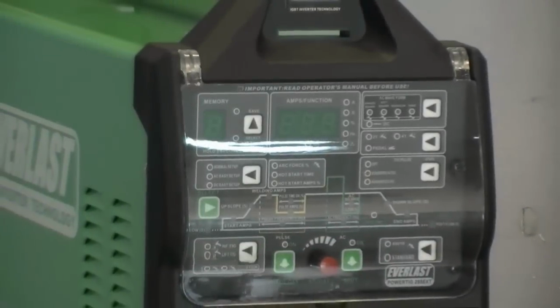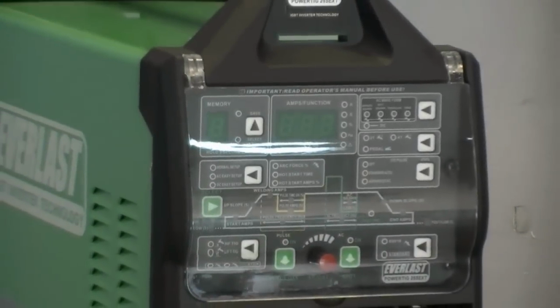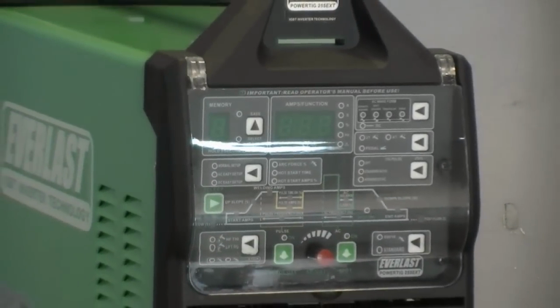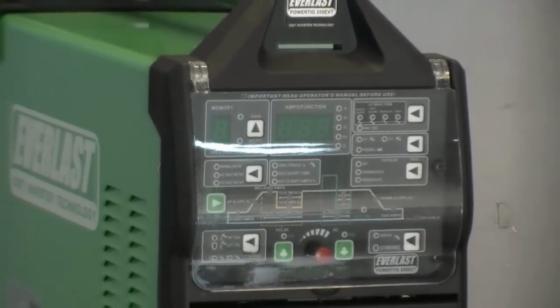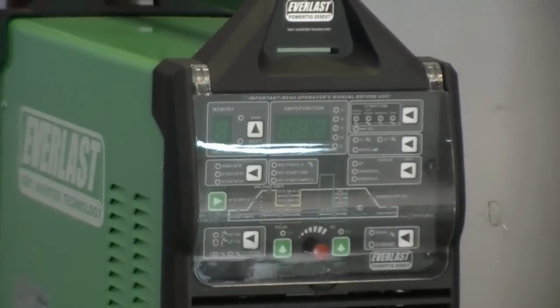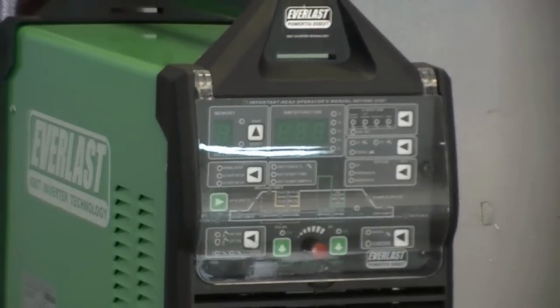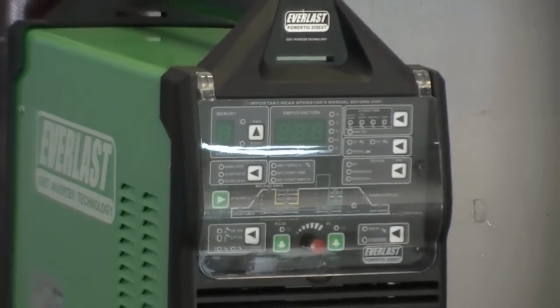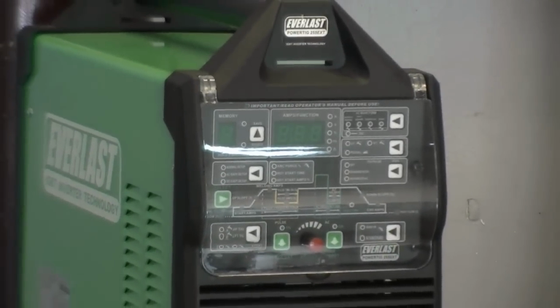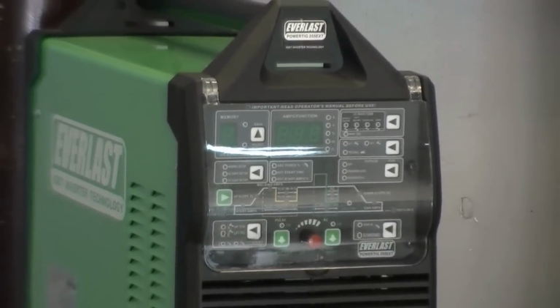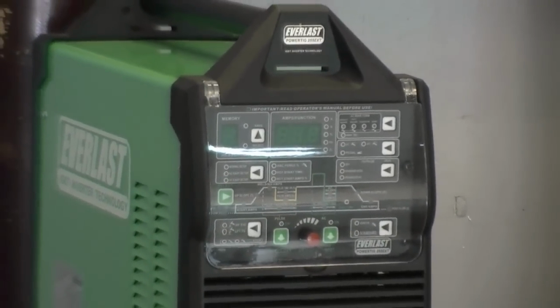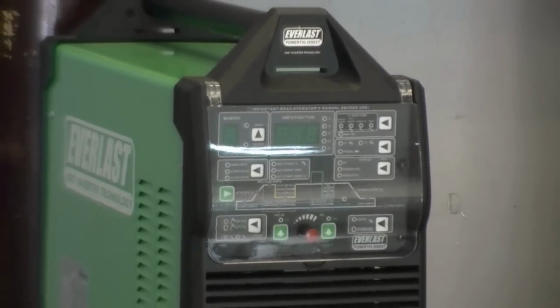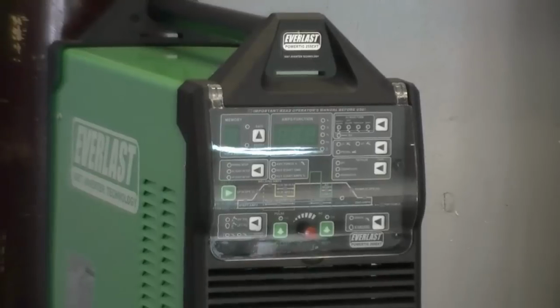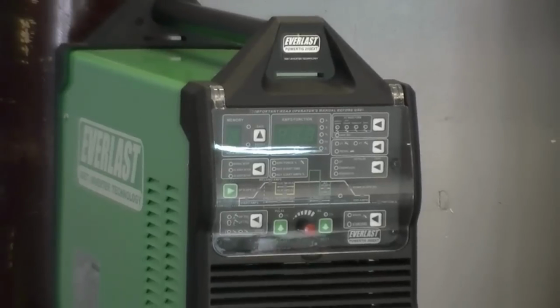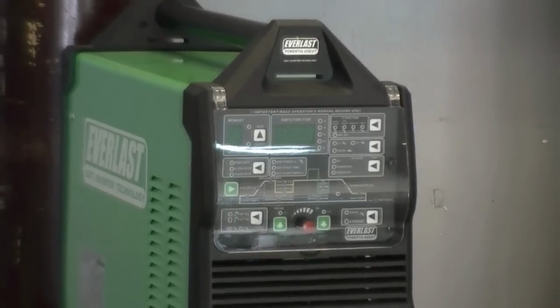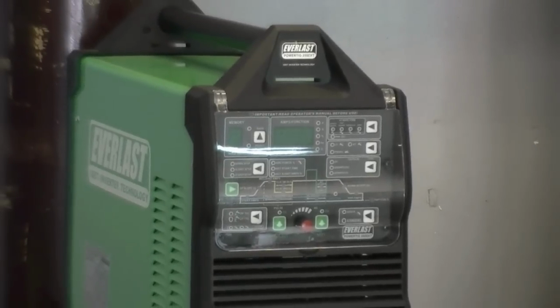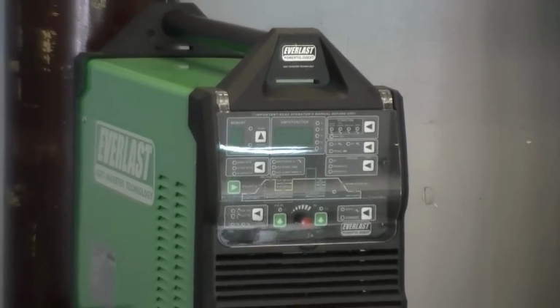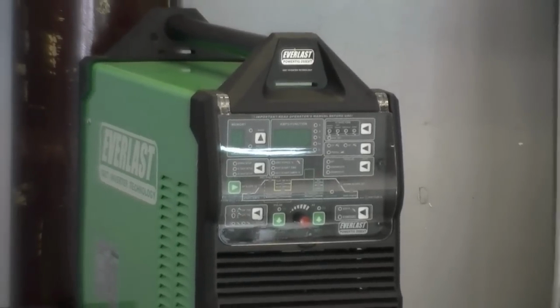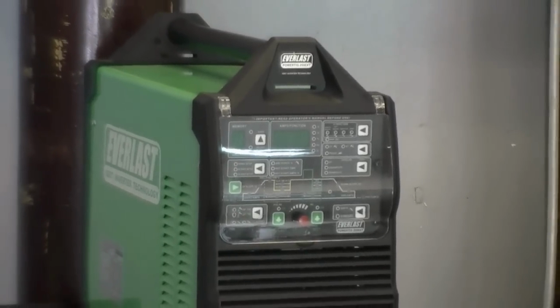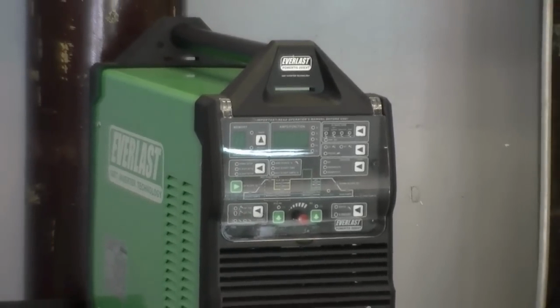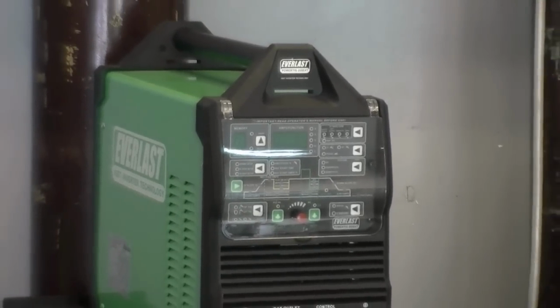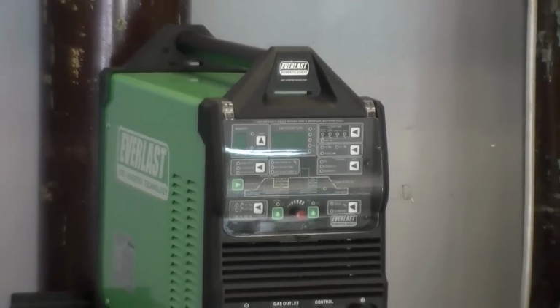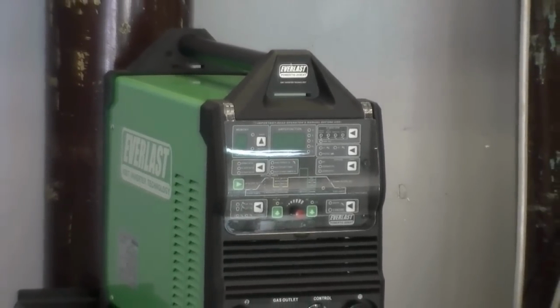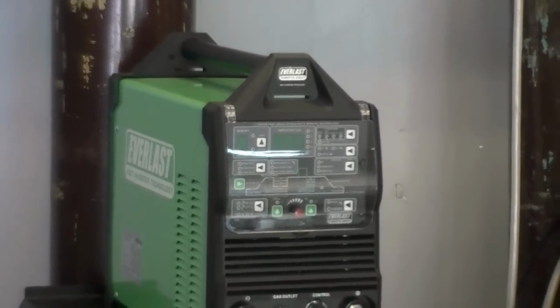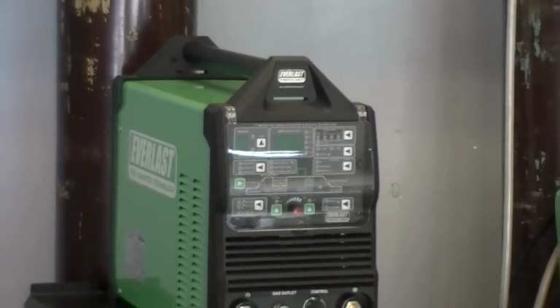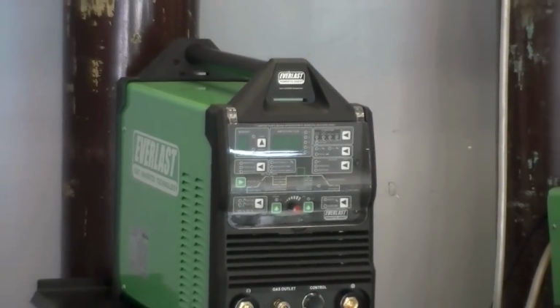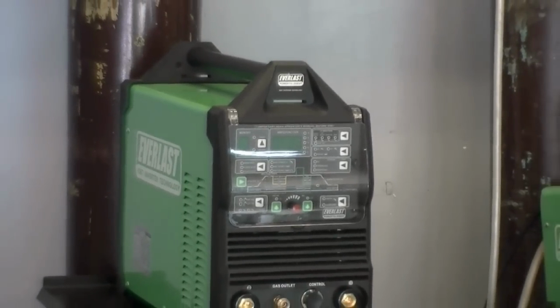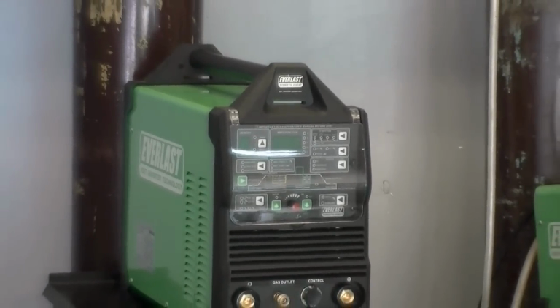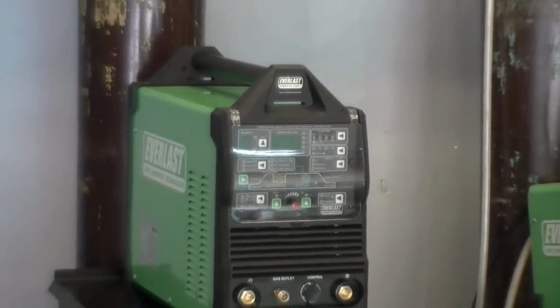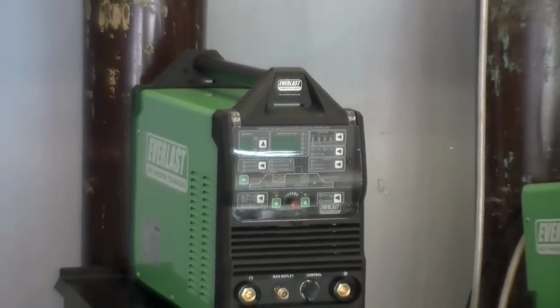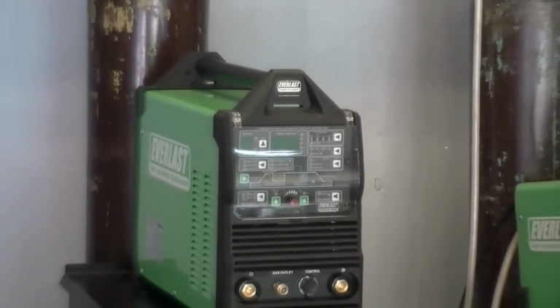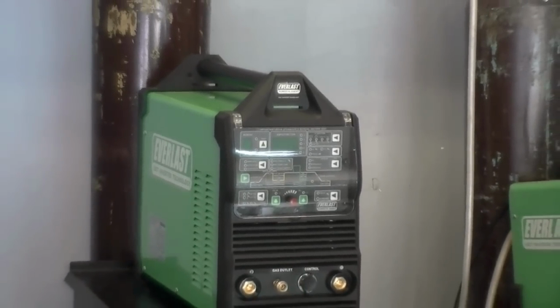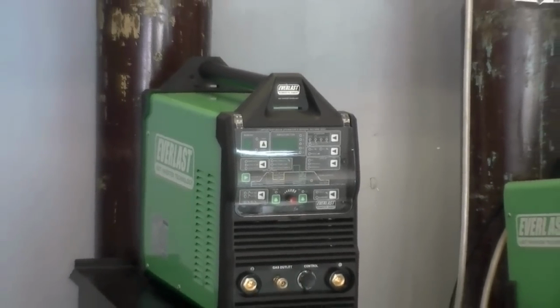Hi and welcome to another edition of the Everlast Power video series. In this edition, we will continue our look at the 2015 version of the PowerTig 255 EXT.